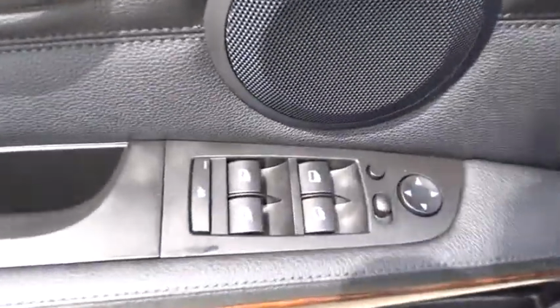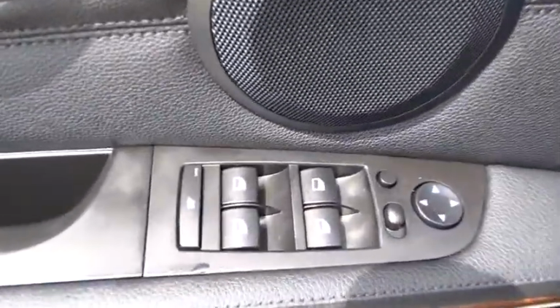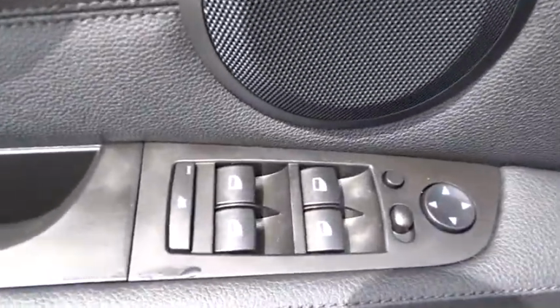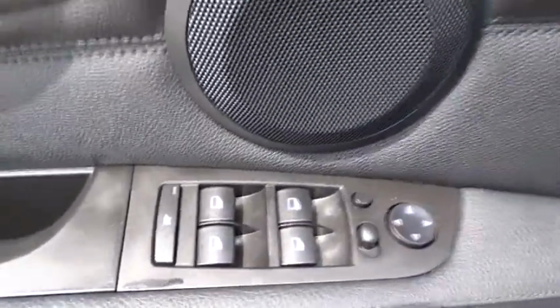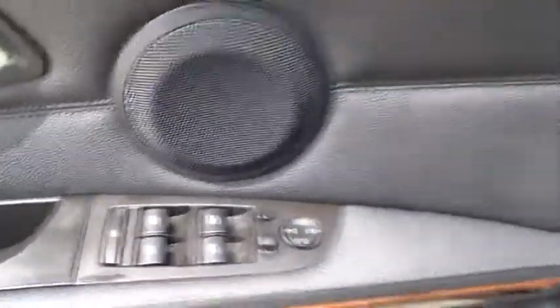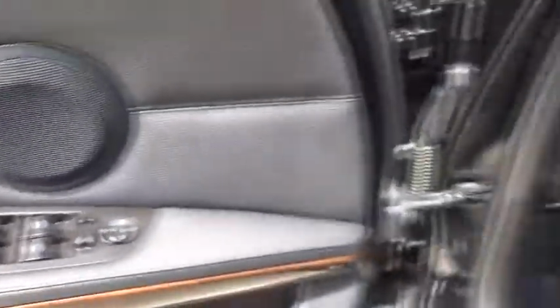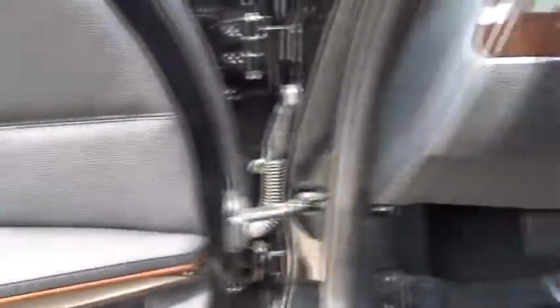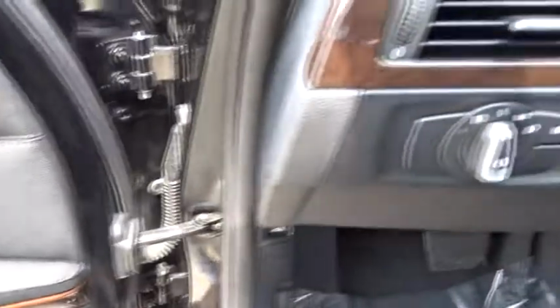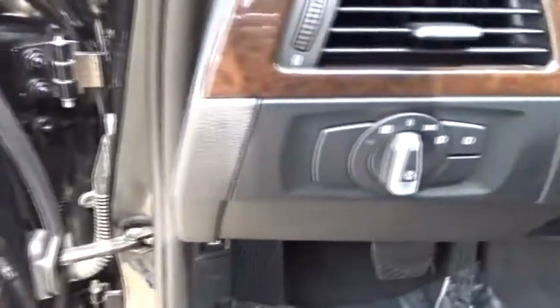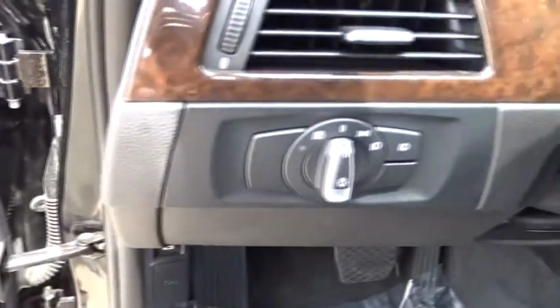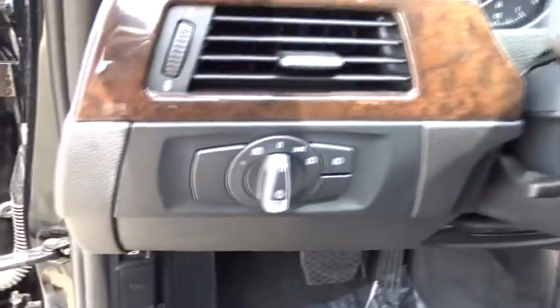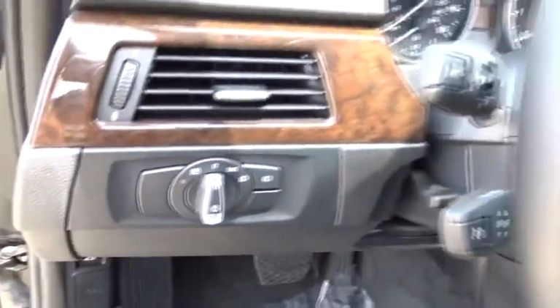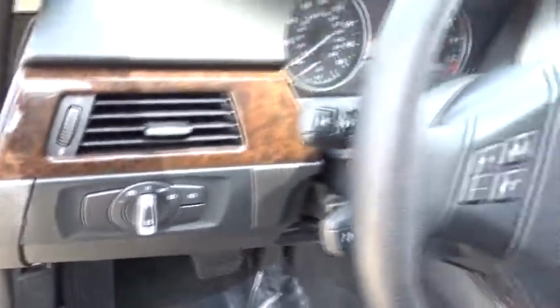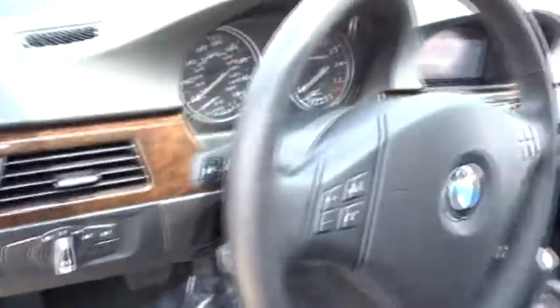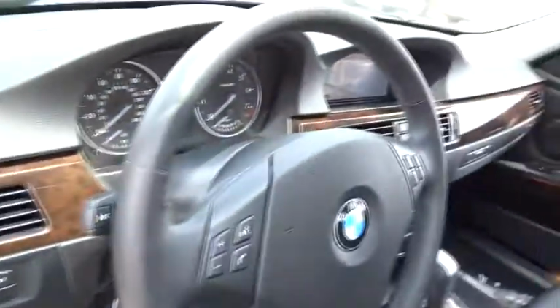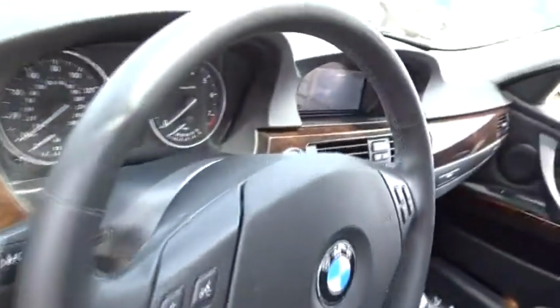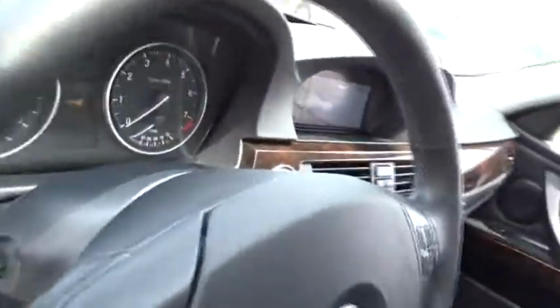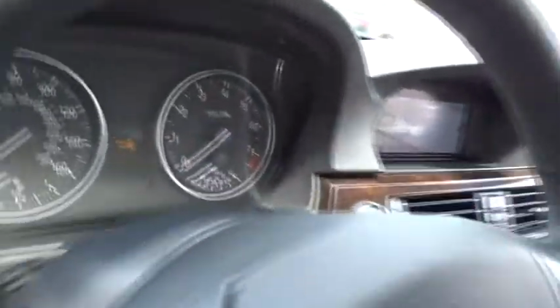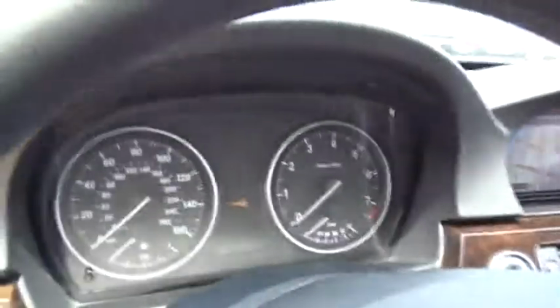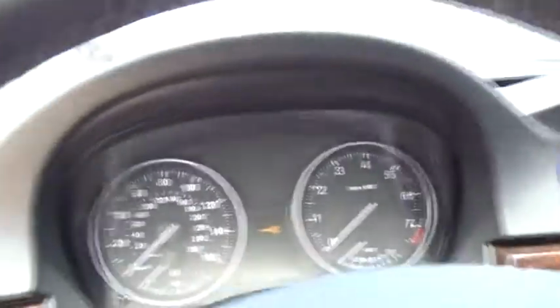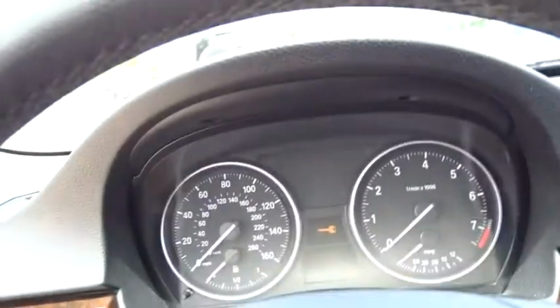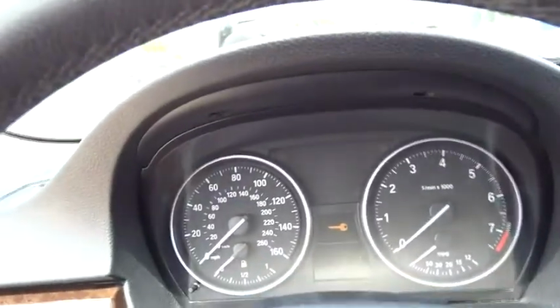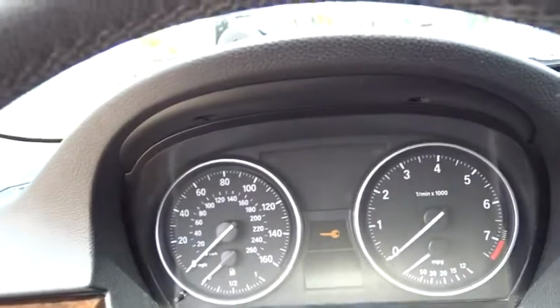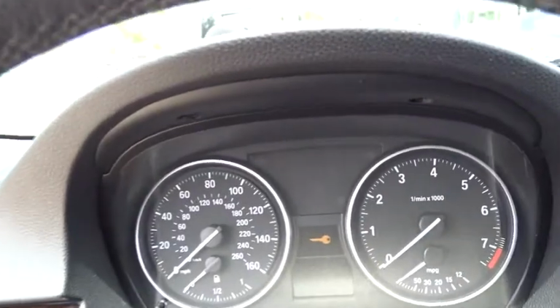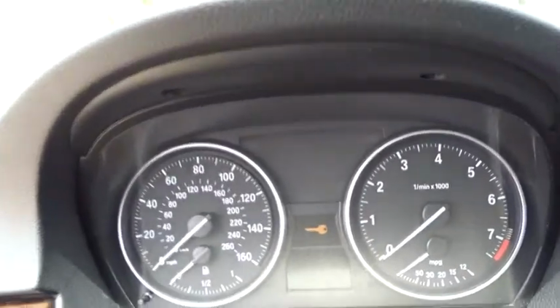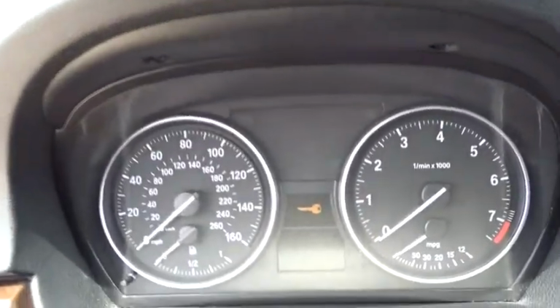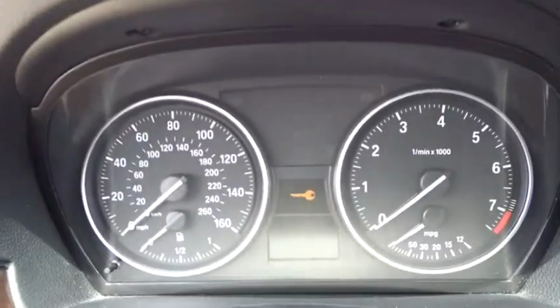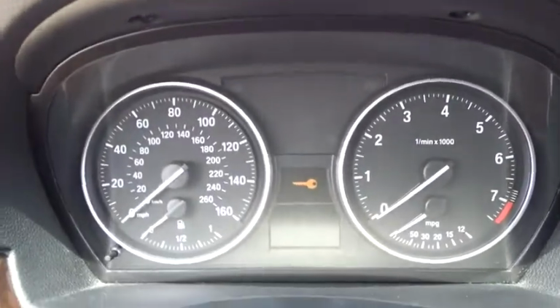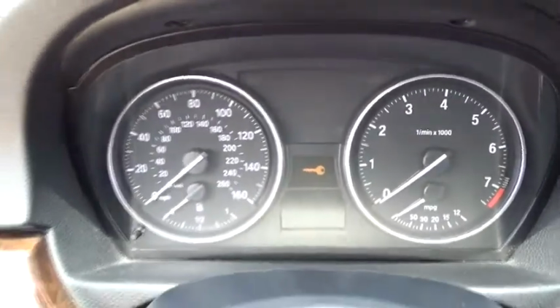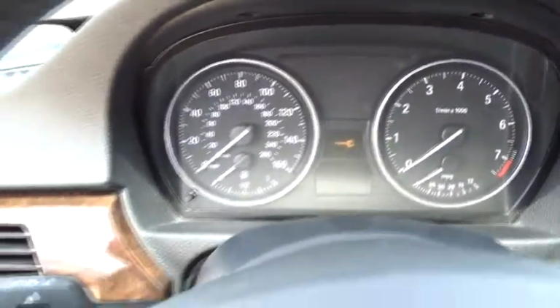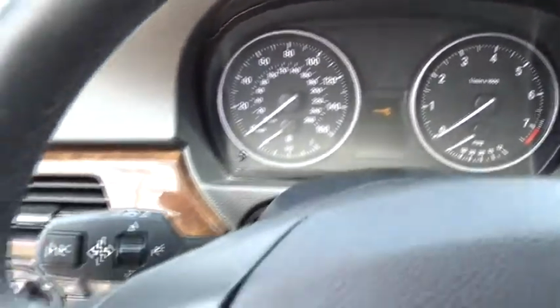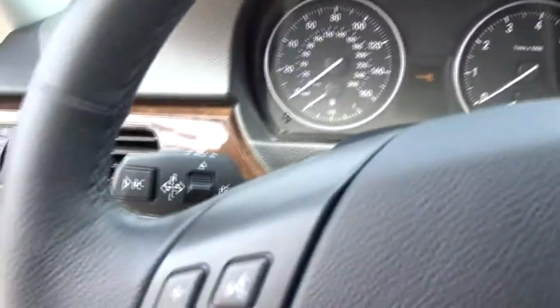Traction control, keyless entry, steering wheel audio controls, stability control, anti-lock braking system, all-wheel drive, leather-wrapped steering wheel, adjustable steering wheel, power steering.